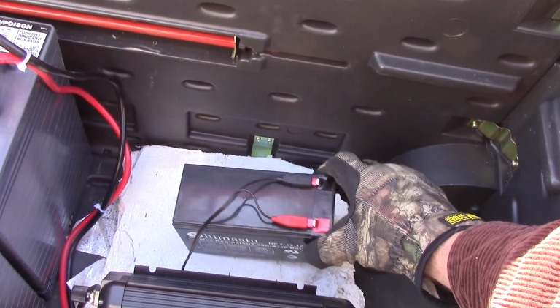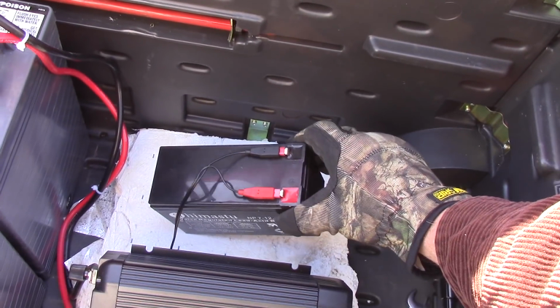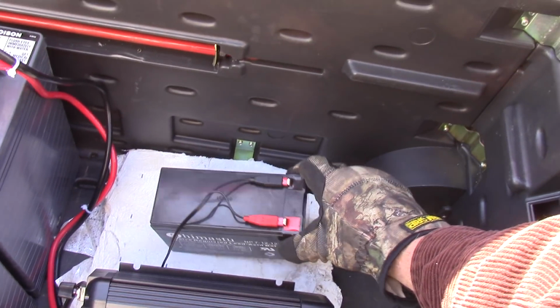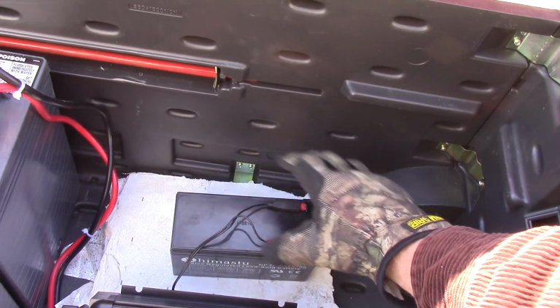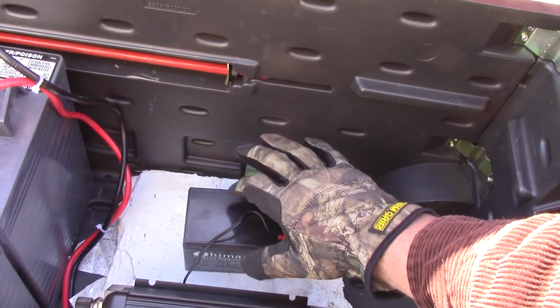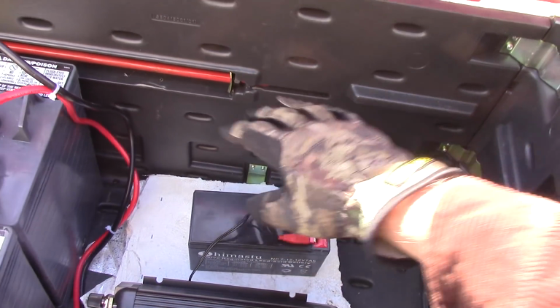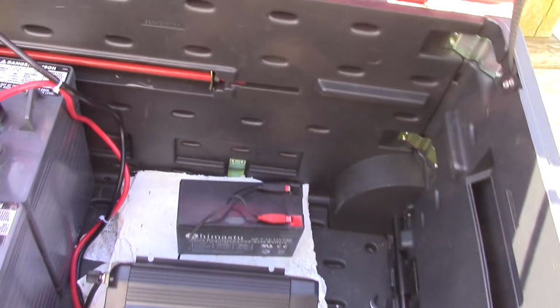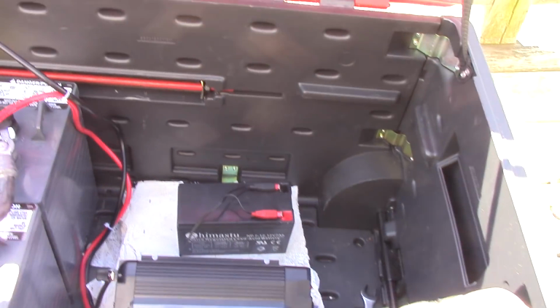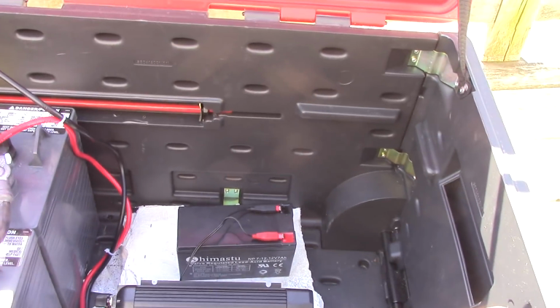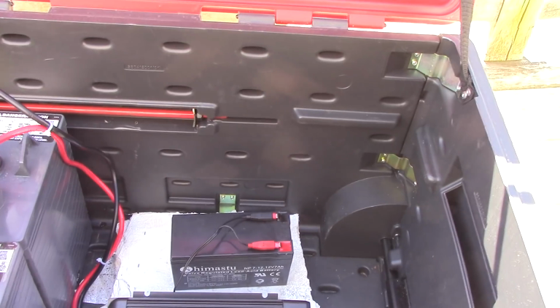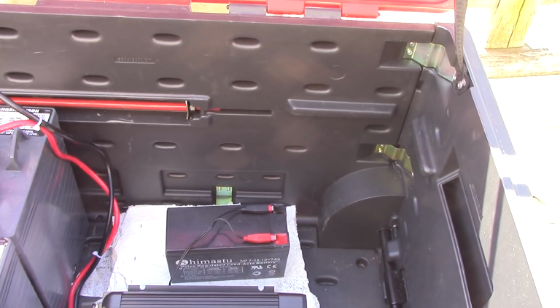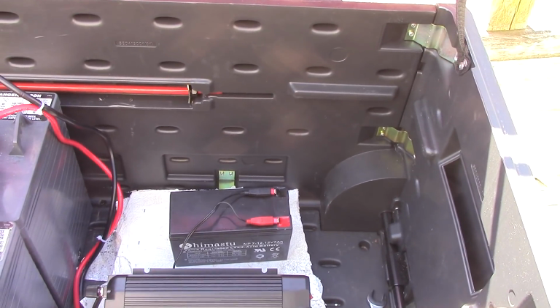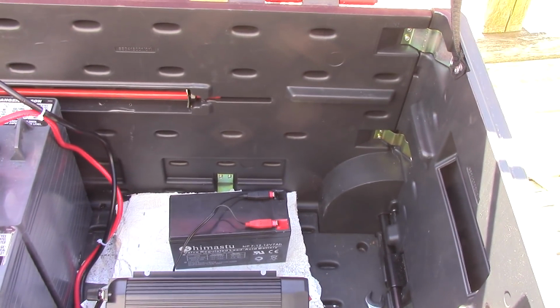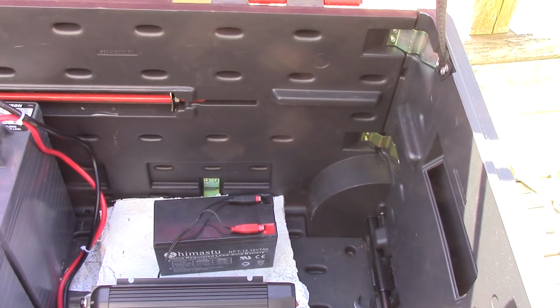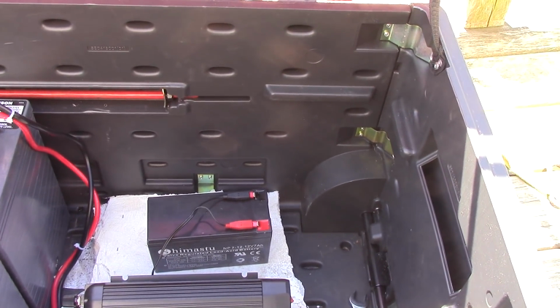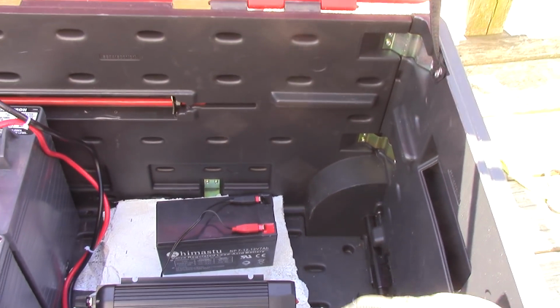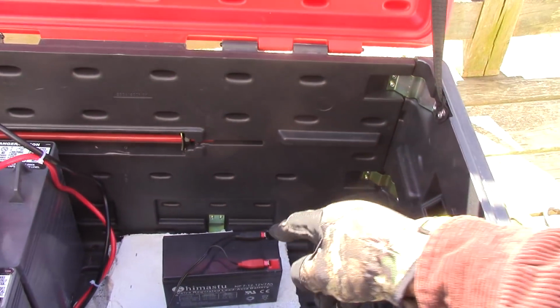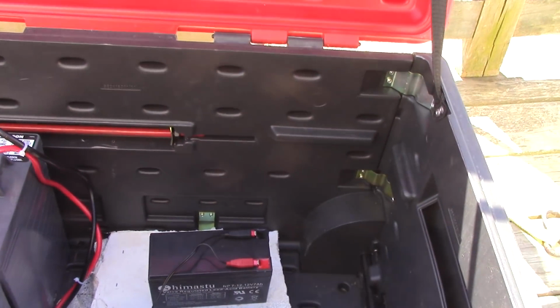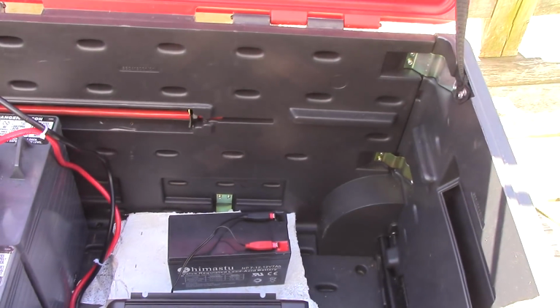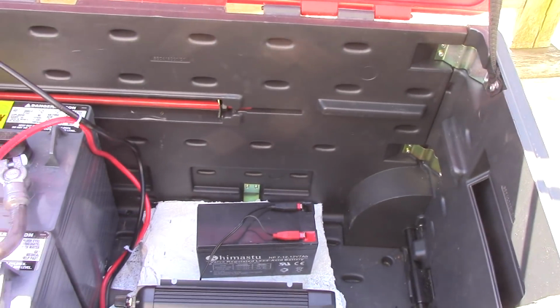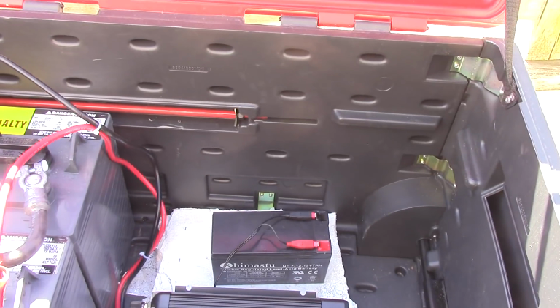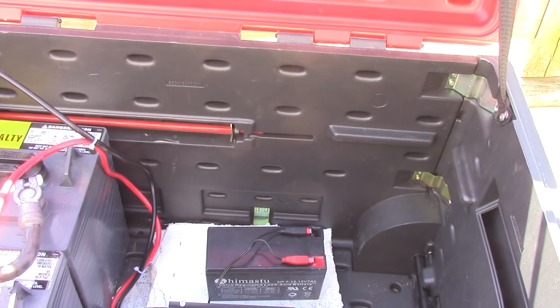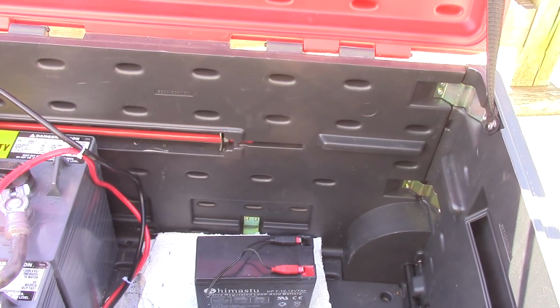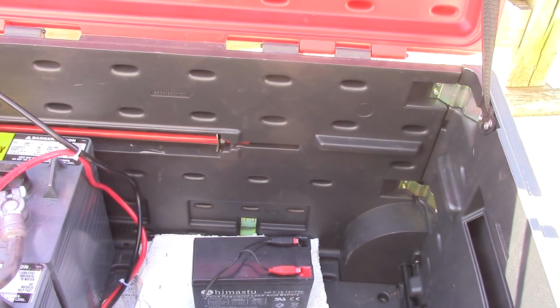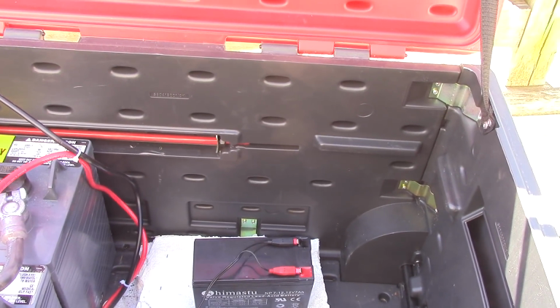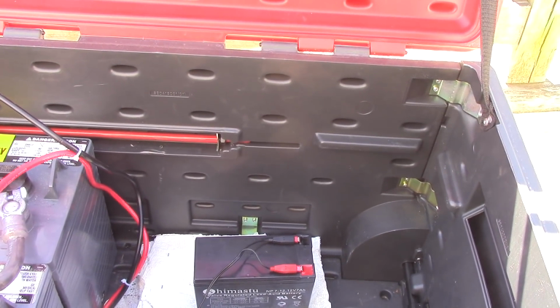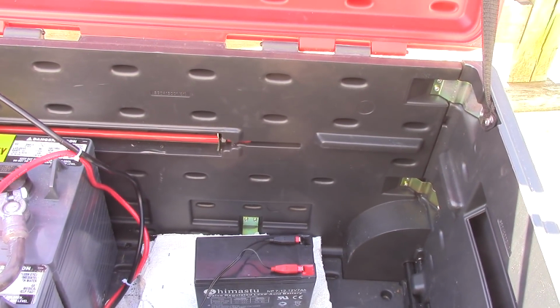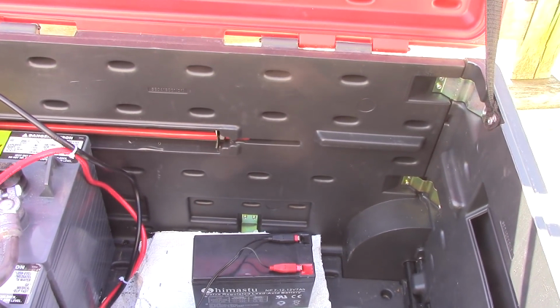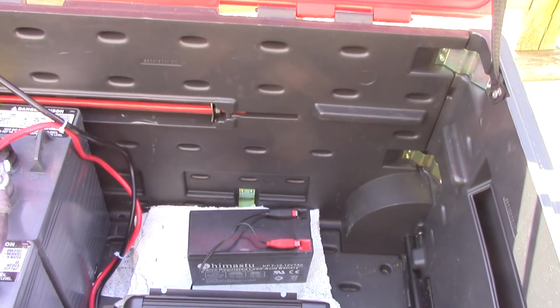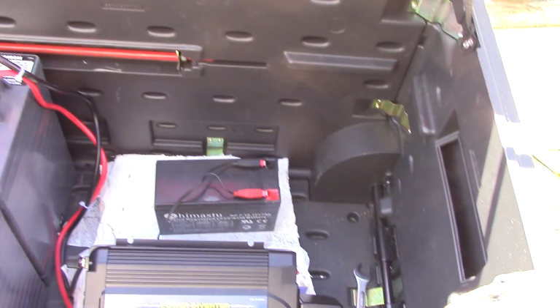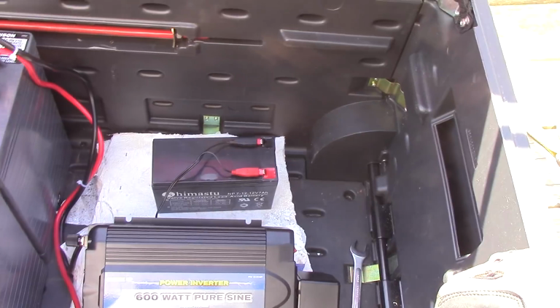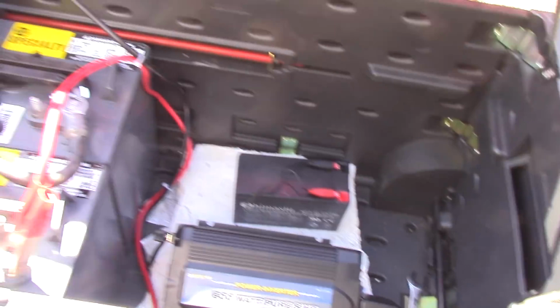Here we're charging again. On our next project — the emergency power unit — we'll use that little battery. It goes in a box and lights up some LED lights in an emergency with a dimmer switch on it. I think you'll enjoy that video too.